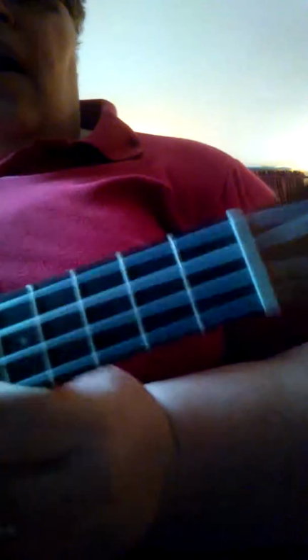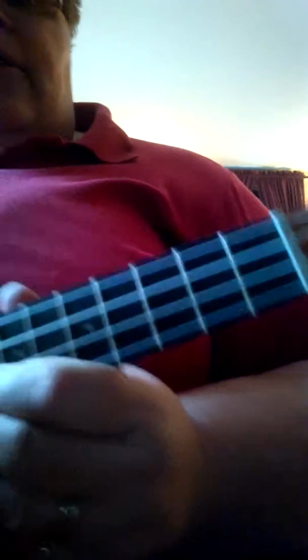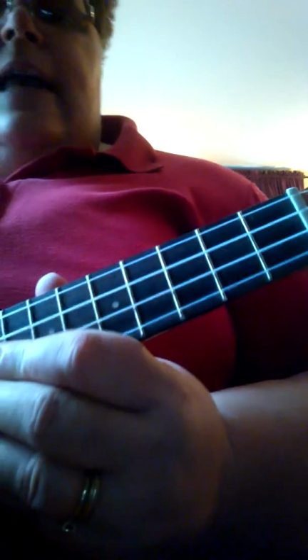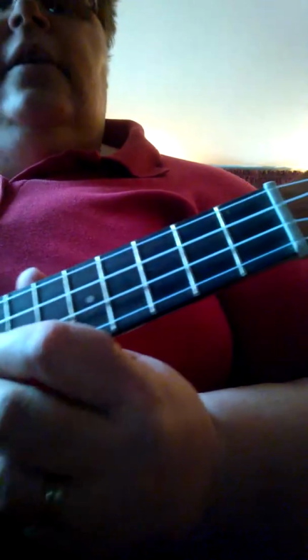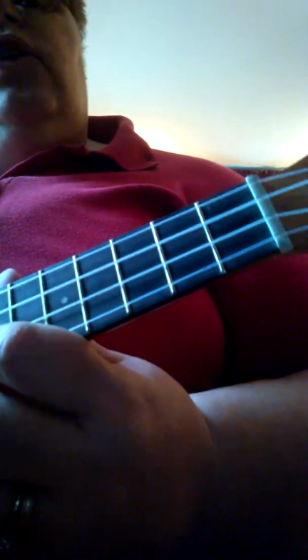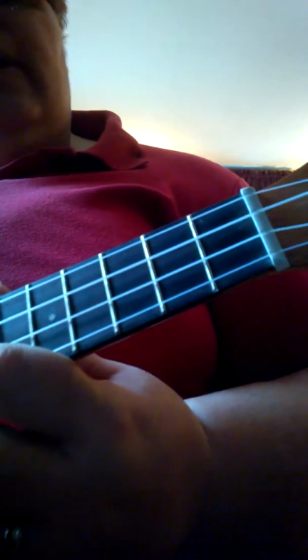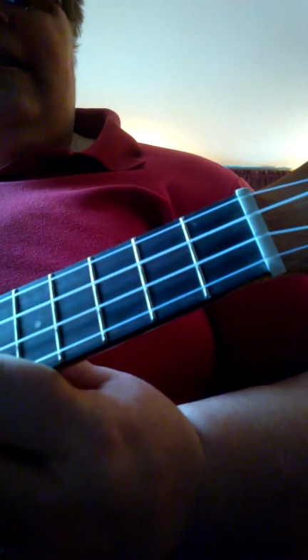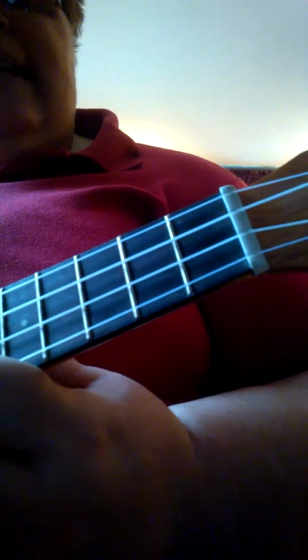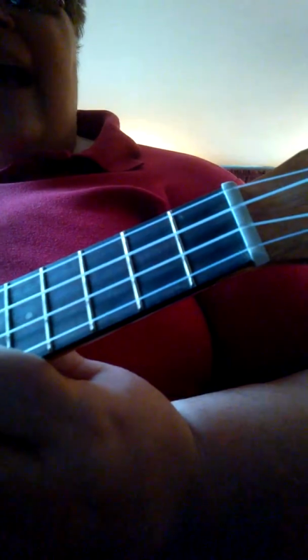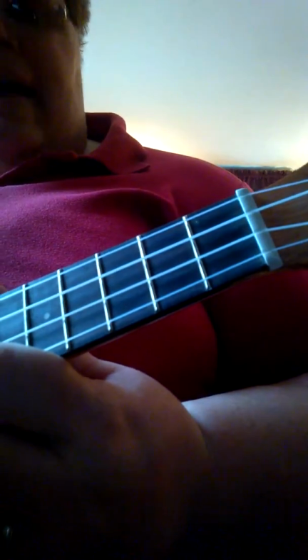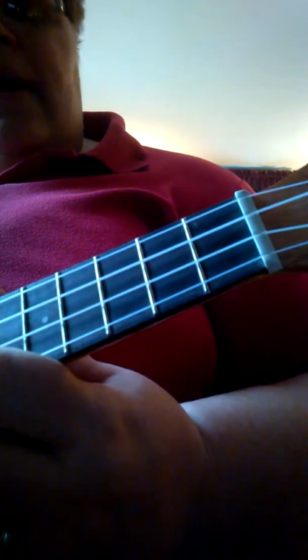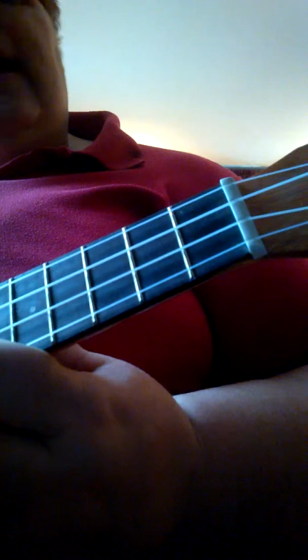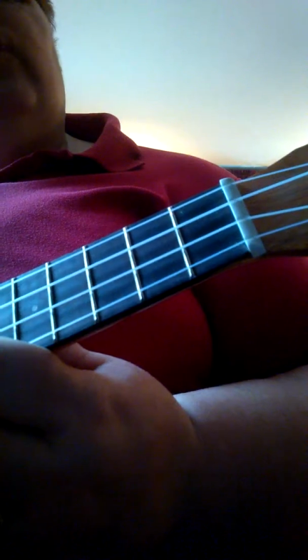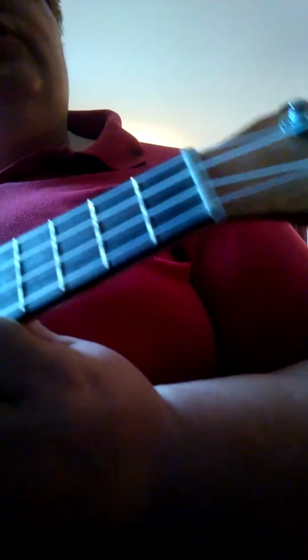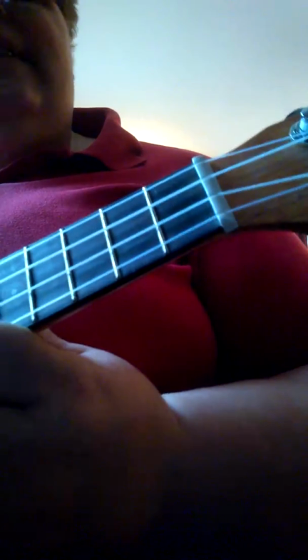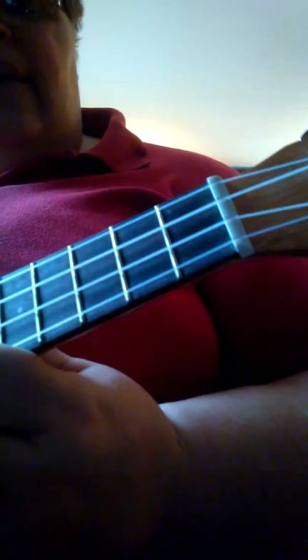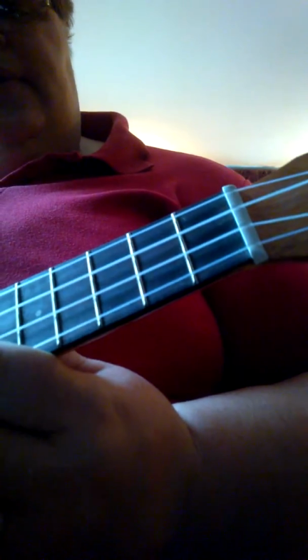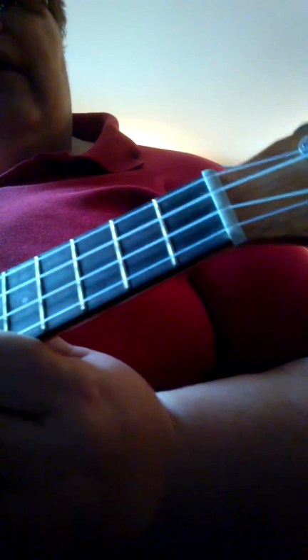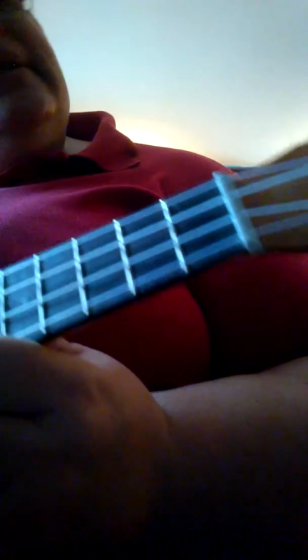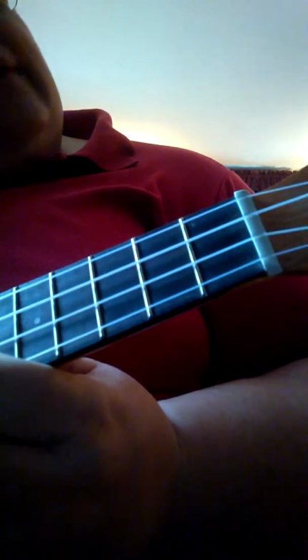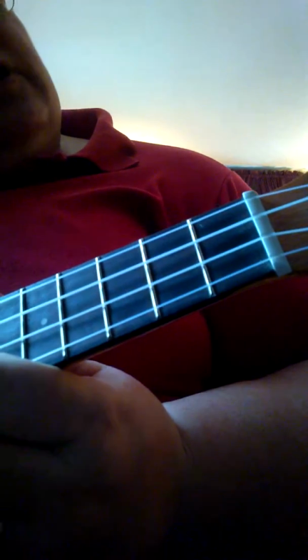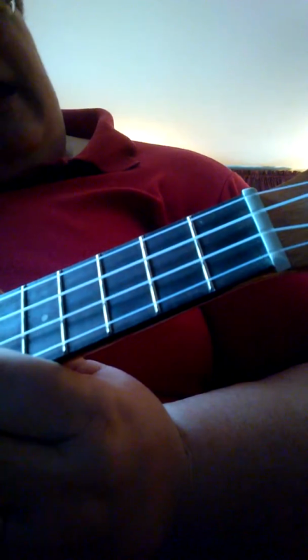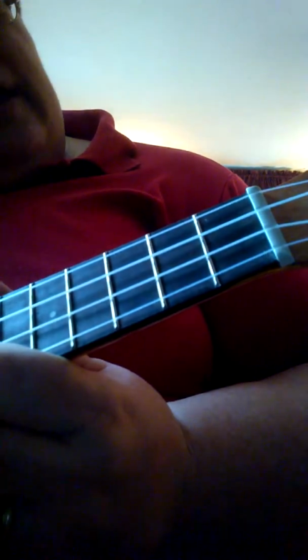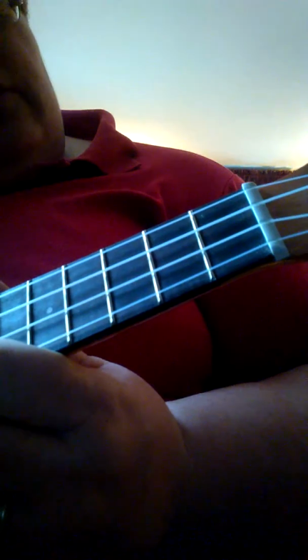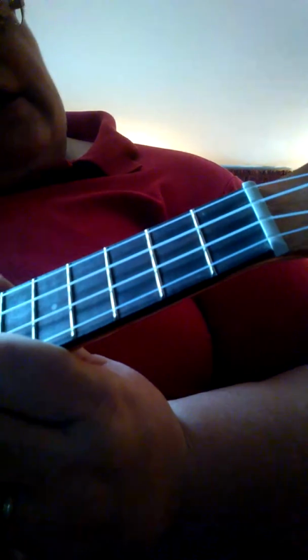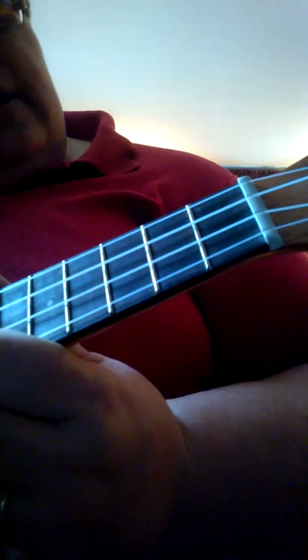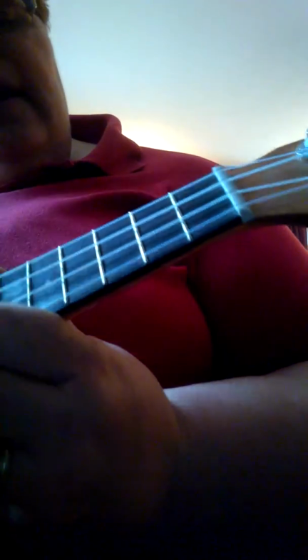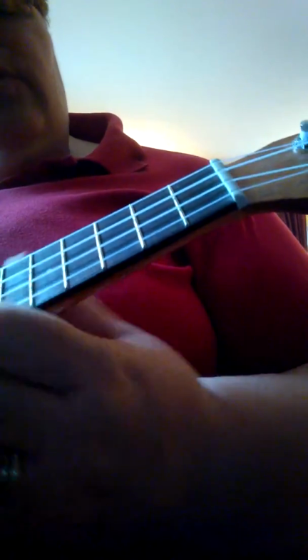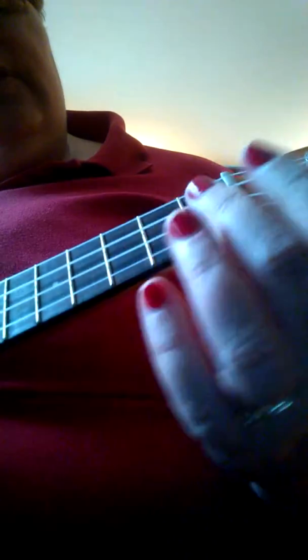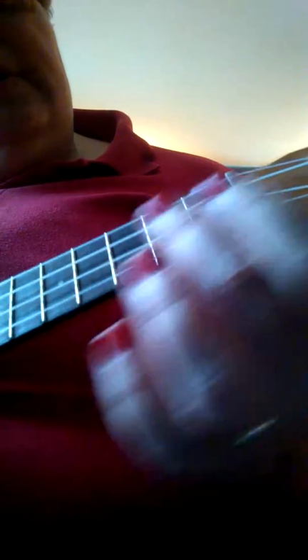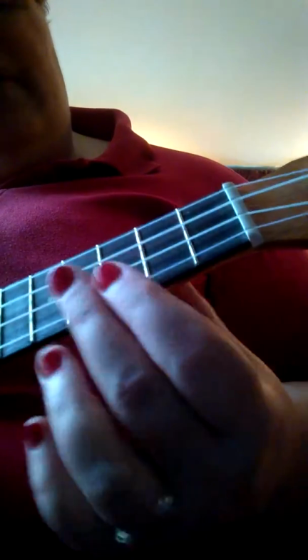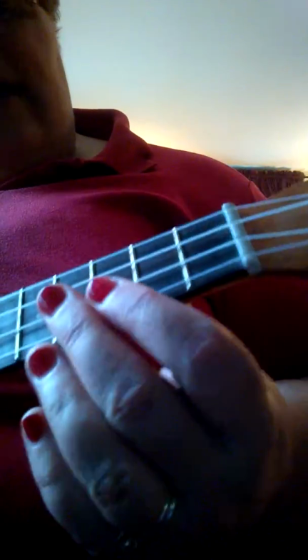Alright, third lesson. You've been working on C and F, and we're going to do the scales. Now I know I gave you a sheet of paper that had all the markings on it, and we're just going to do the top frets.